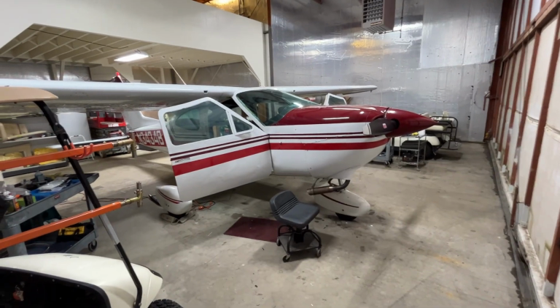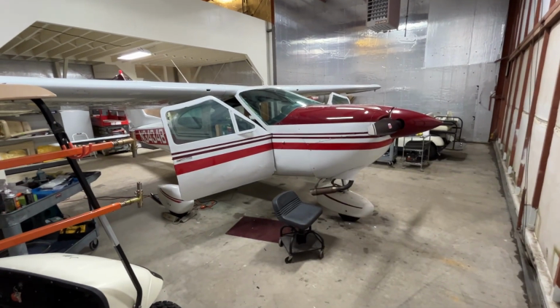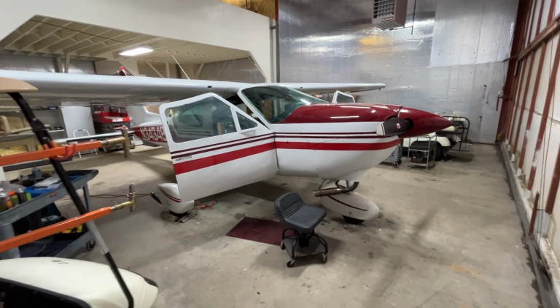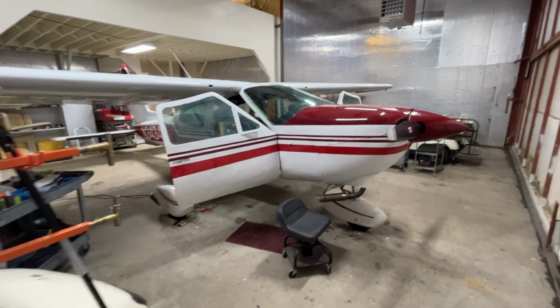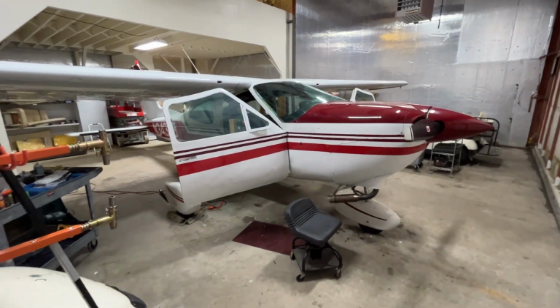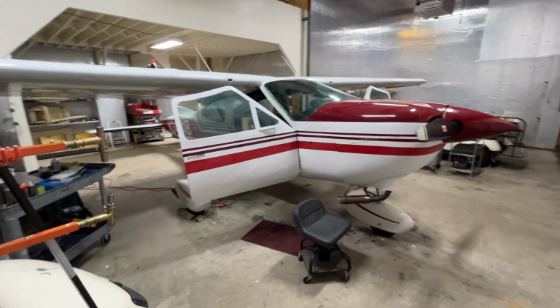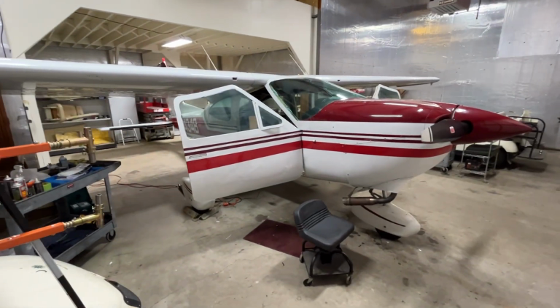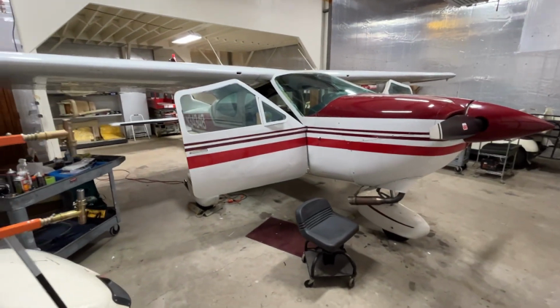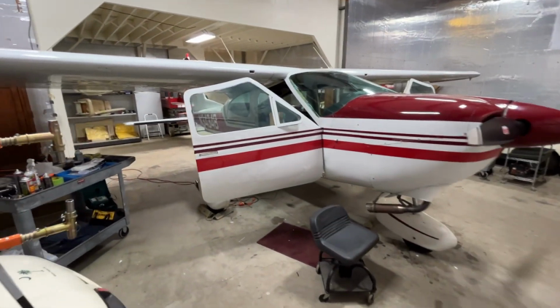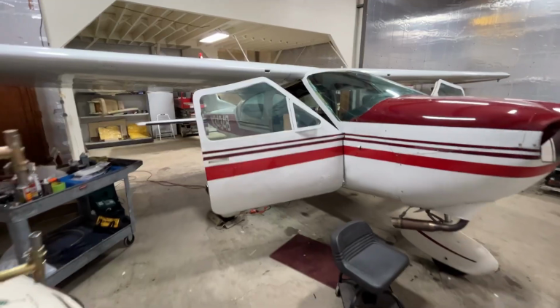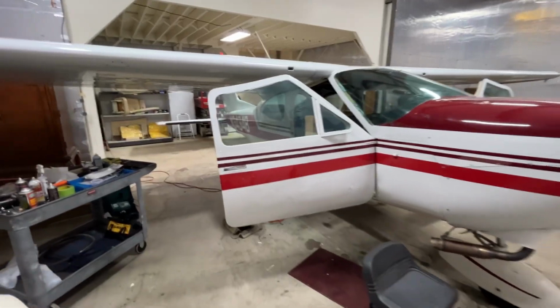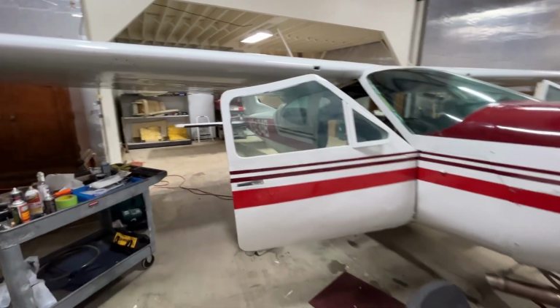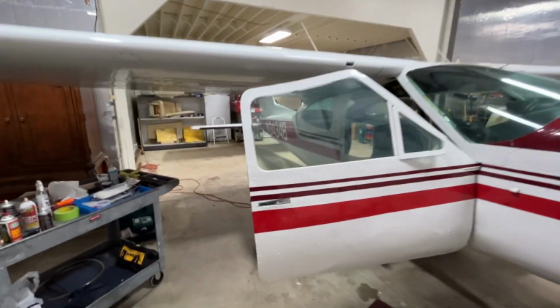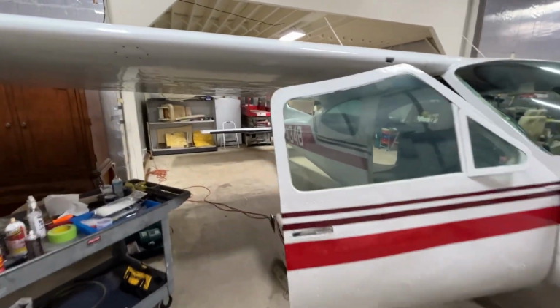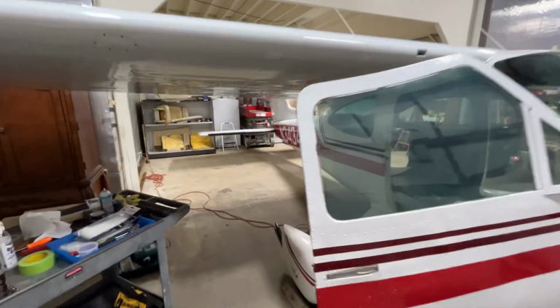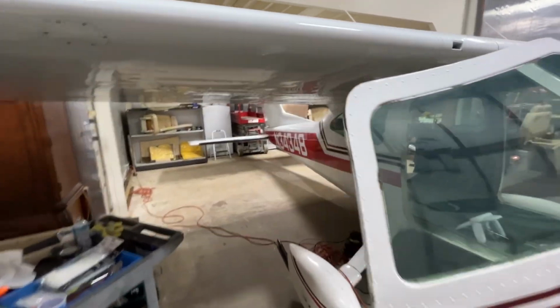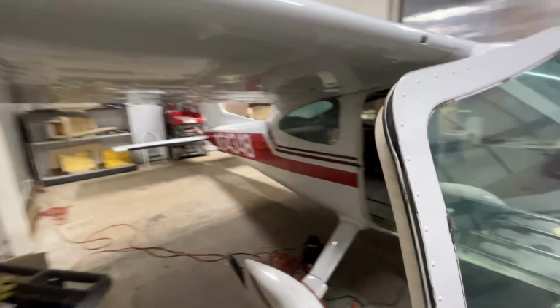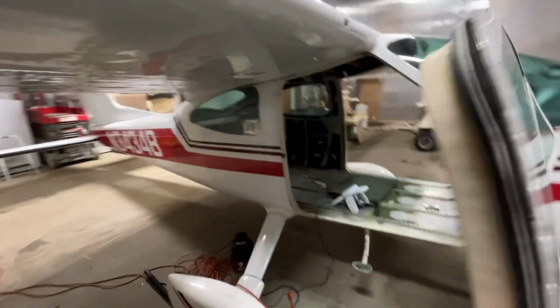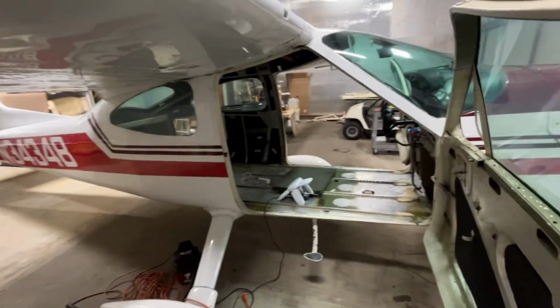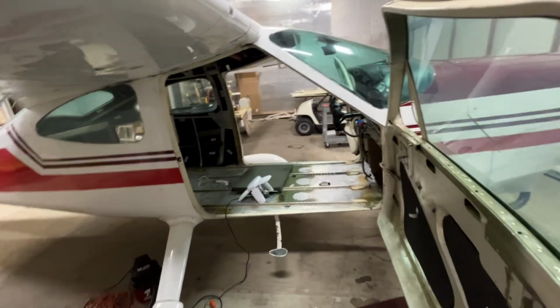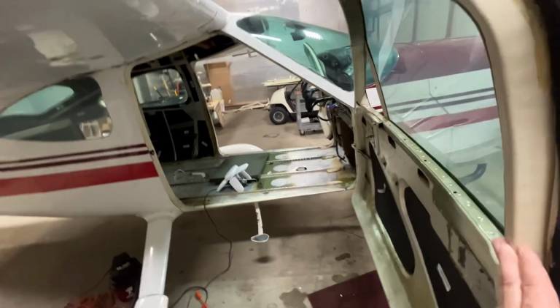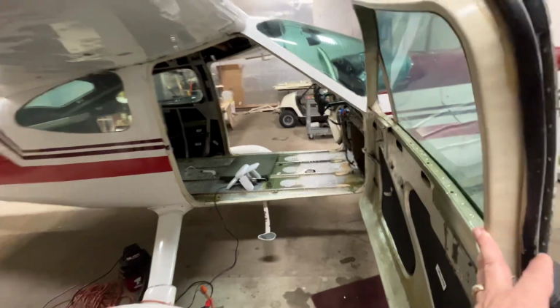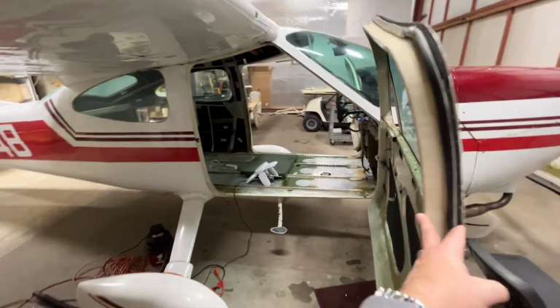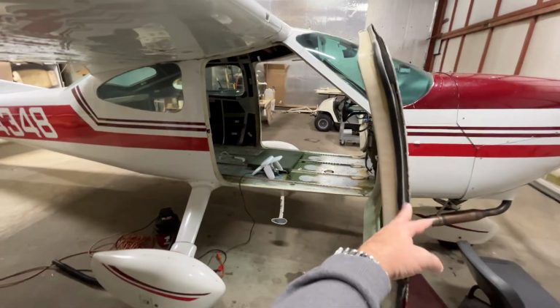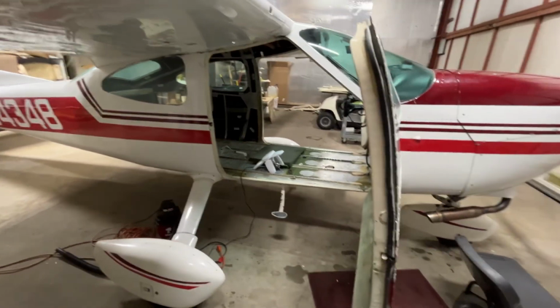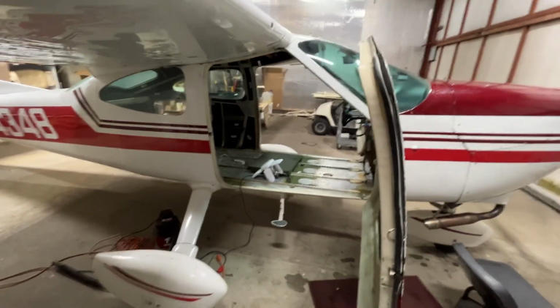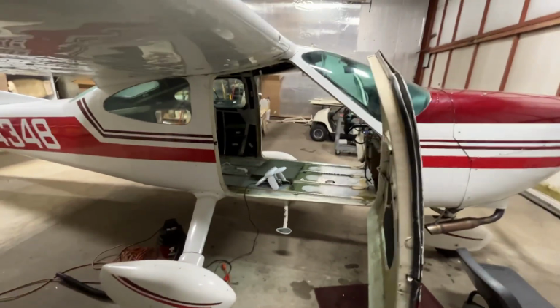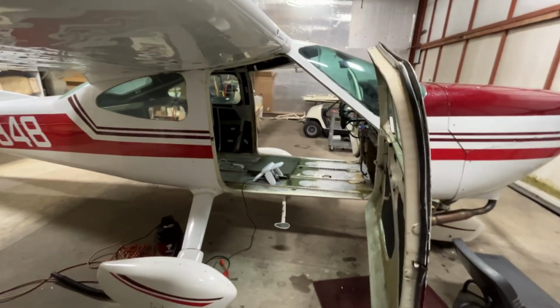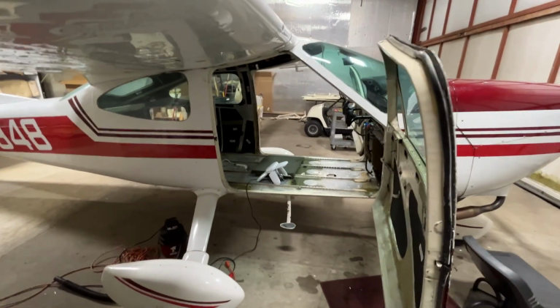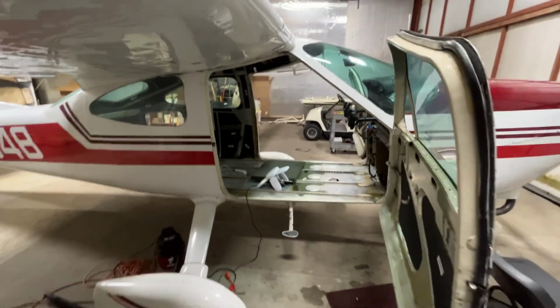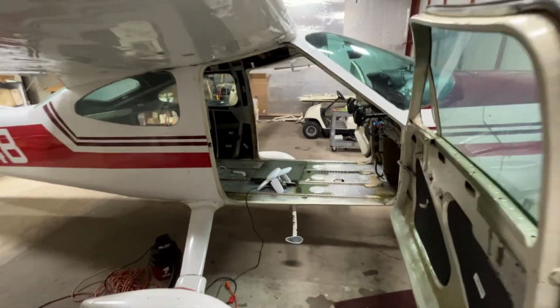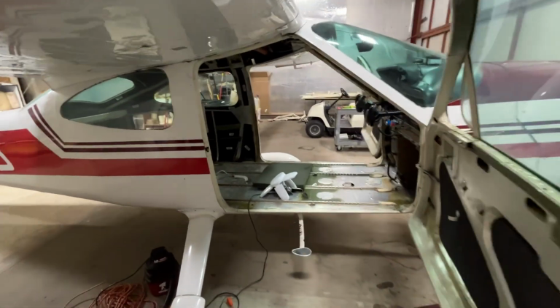Hey everybody, time for a little 177 update. Kind of doing some work on this old girl. Look at this door — it never translates well on camera, but it's just cavernous.